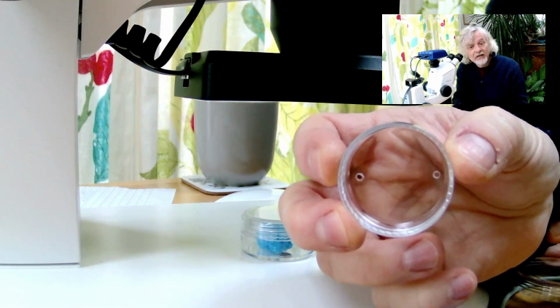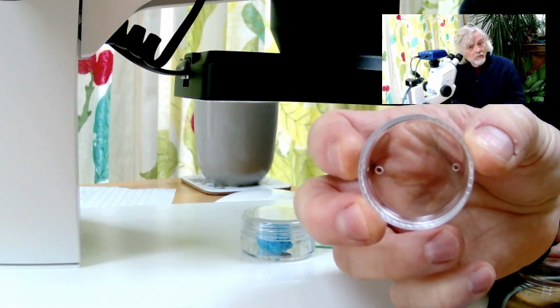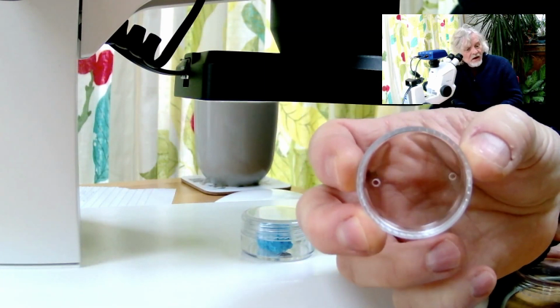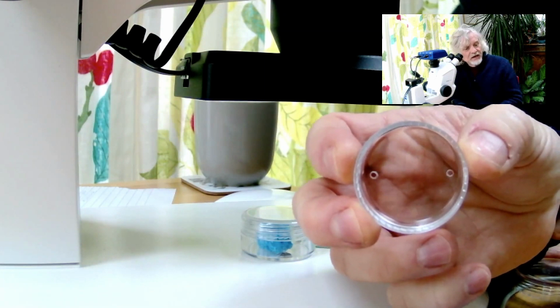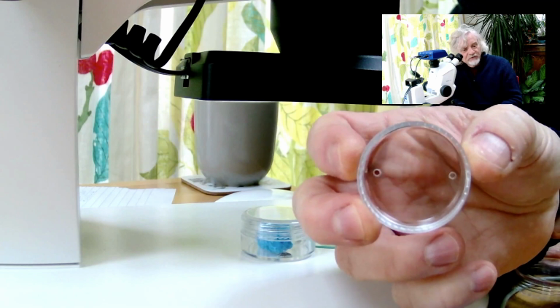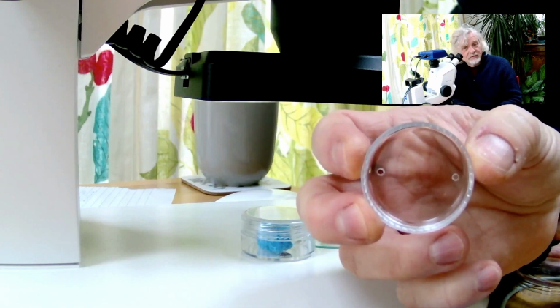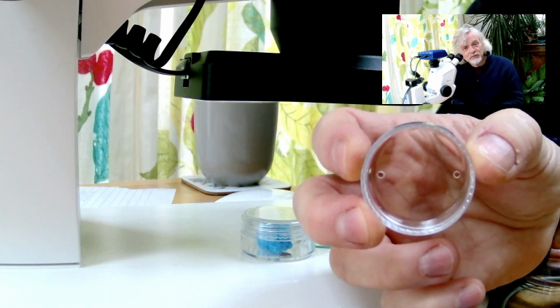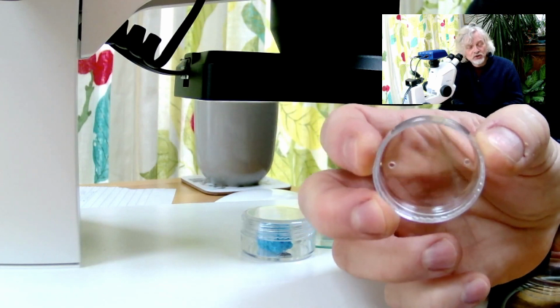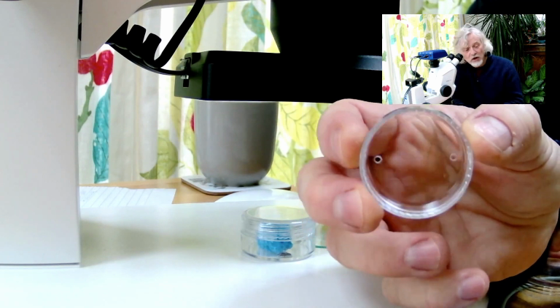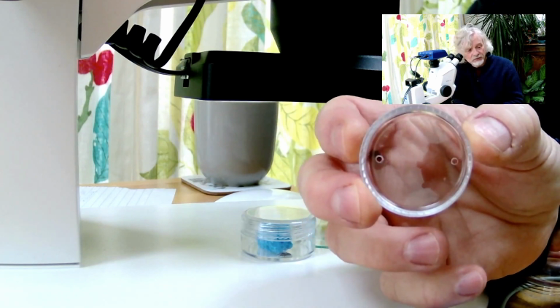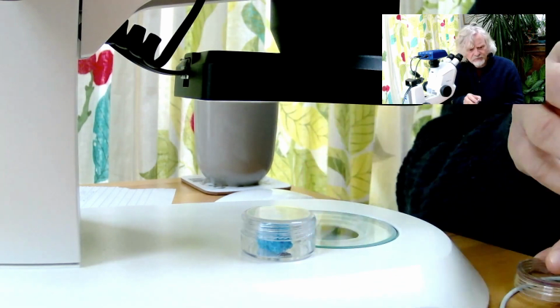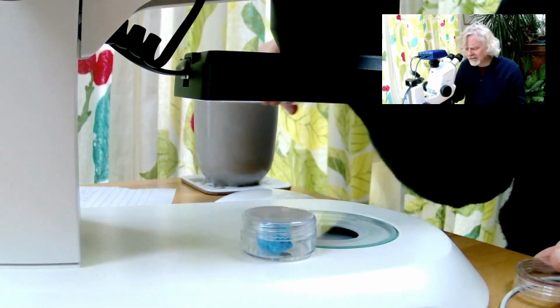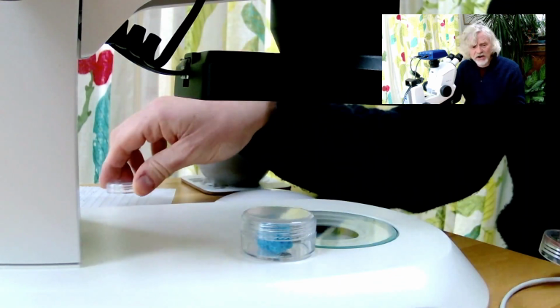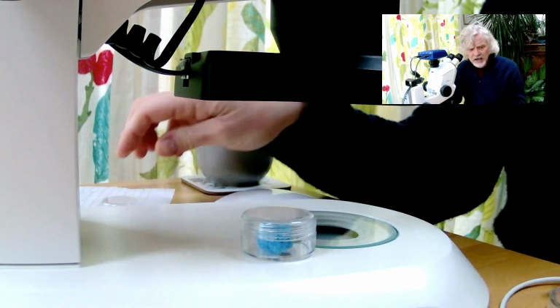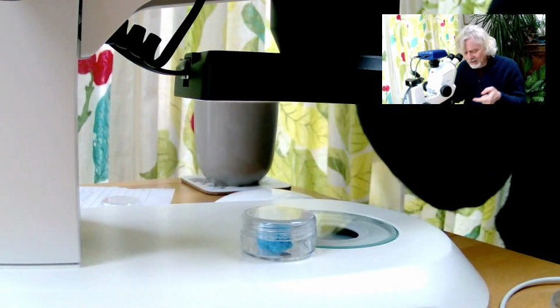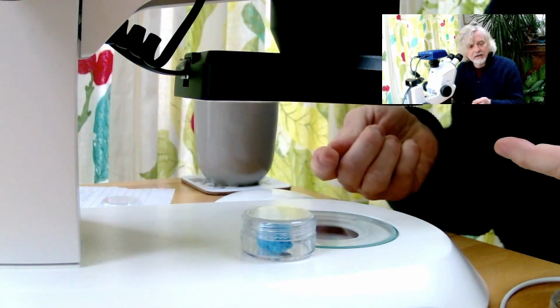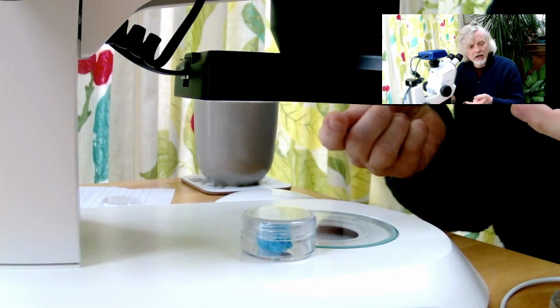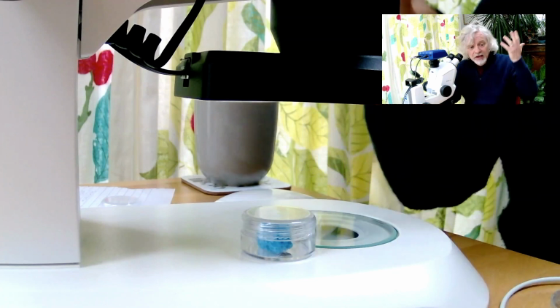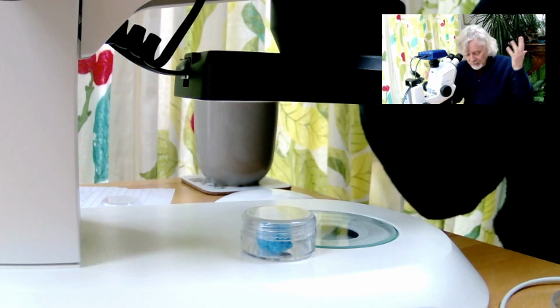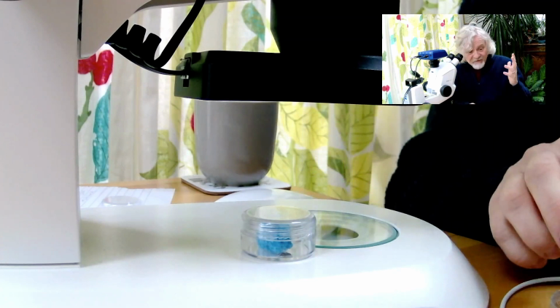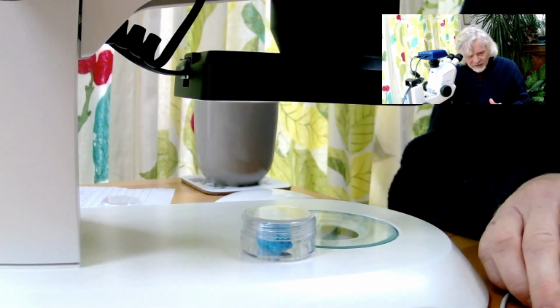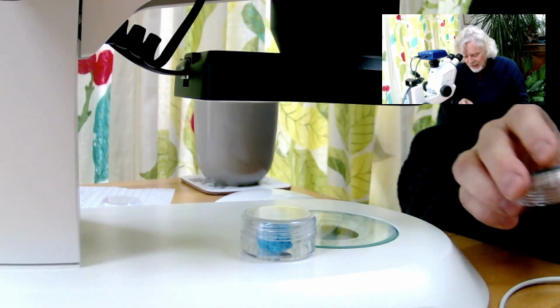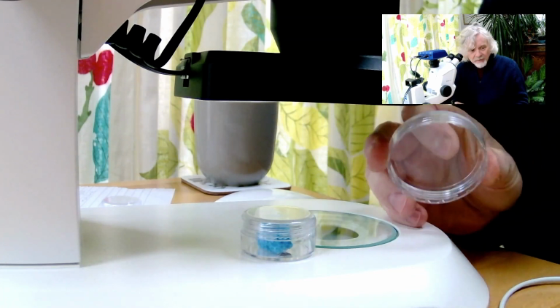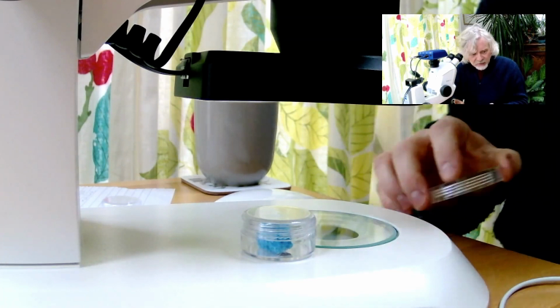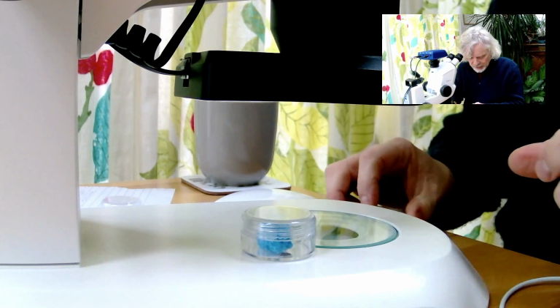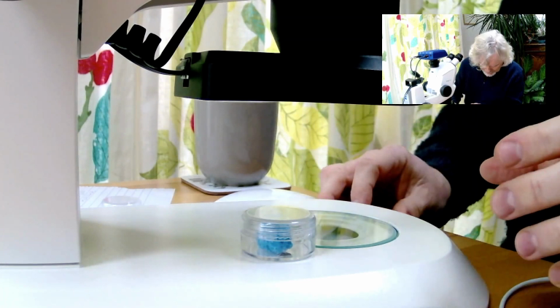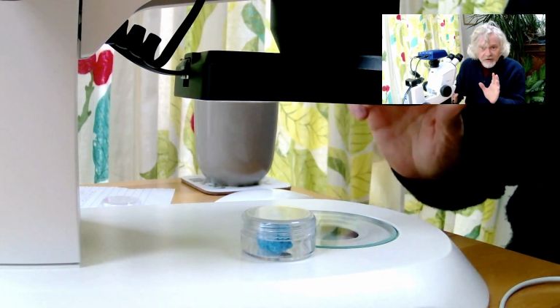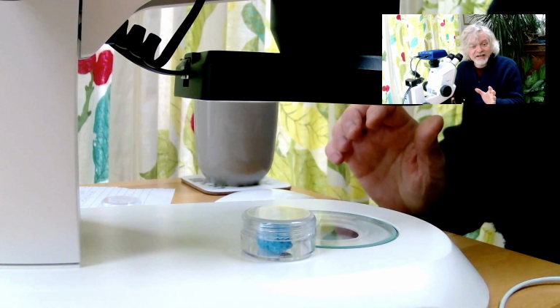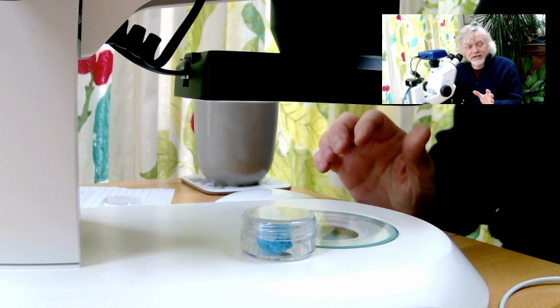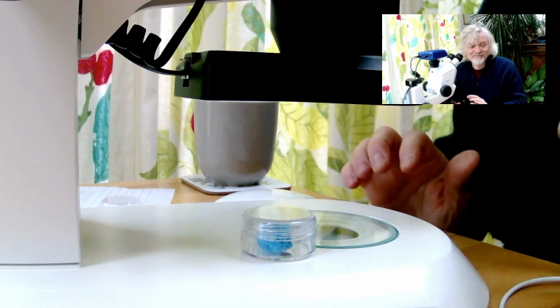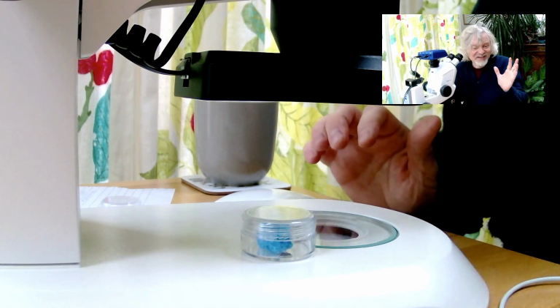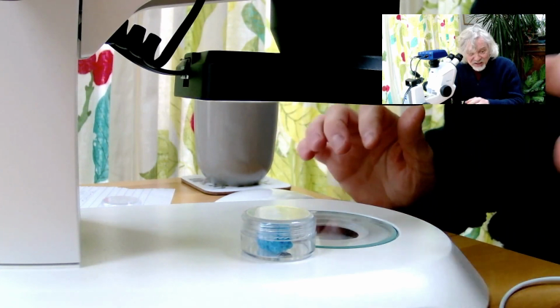This one's got breathing holes in it. And of course the first thing the spider did was crawl straight through the holes and do a runner and went underneath the microscope. Anyway, I found it. I'm going to use this one instead. So if it escapes at this point, that's the end of the show.